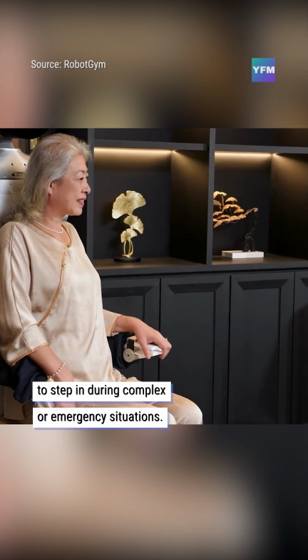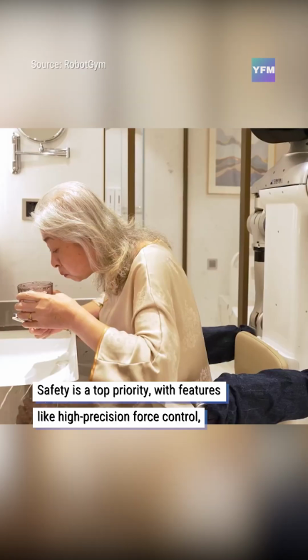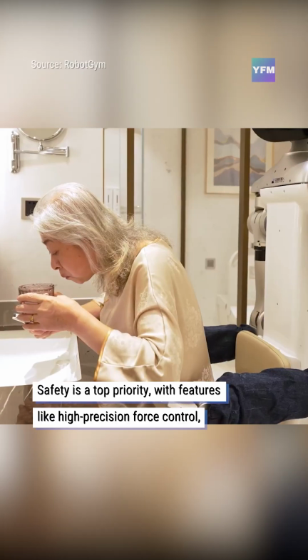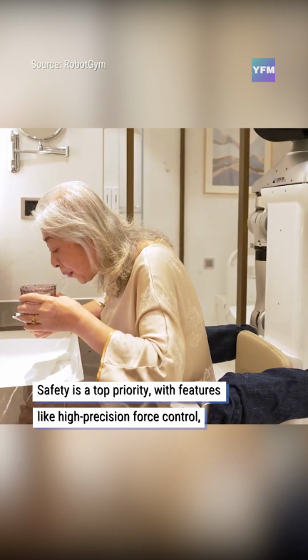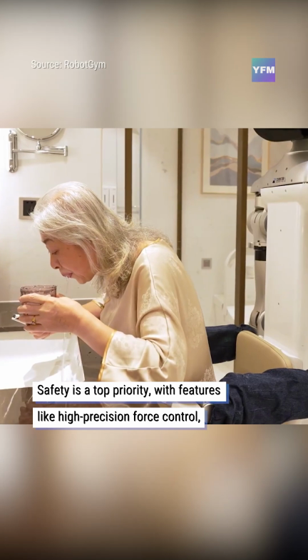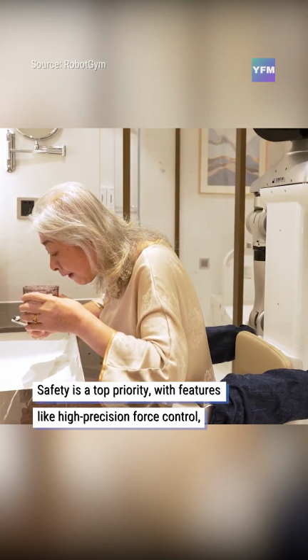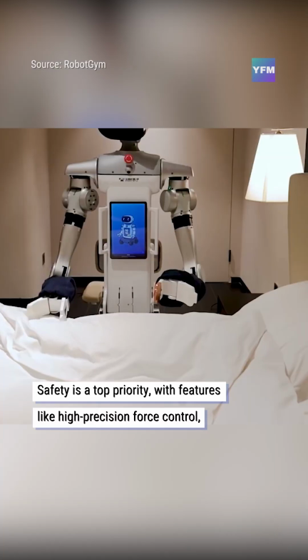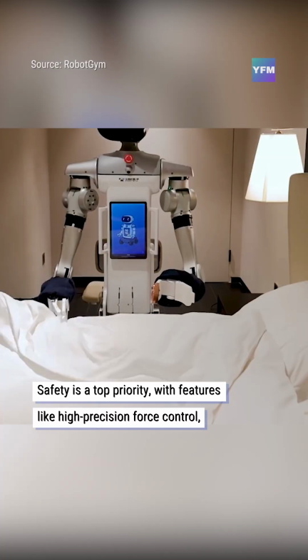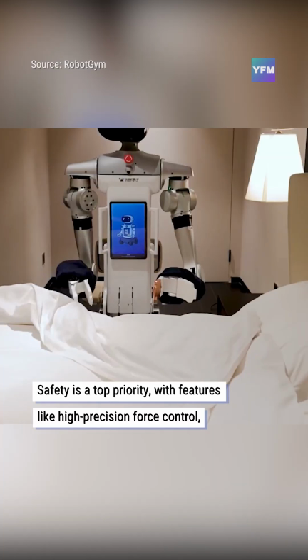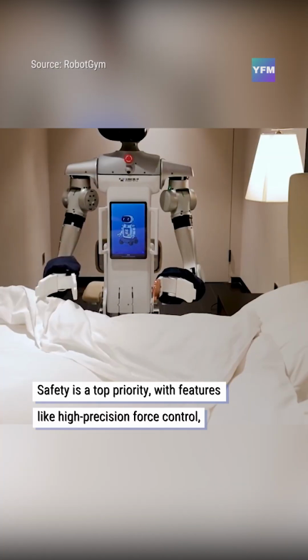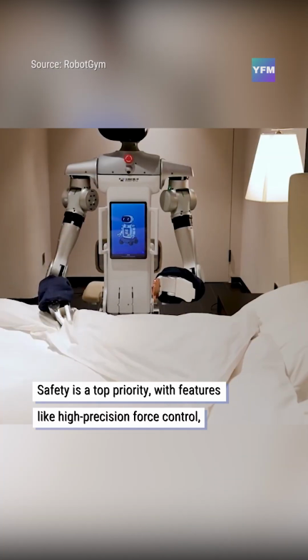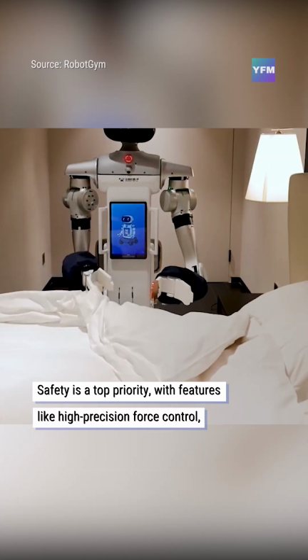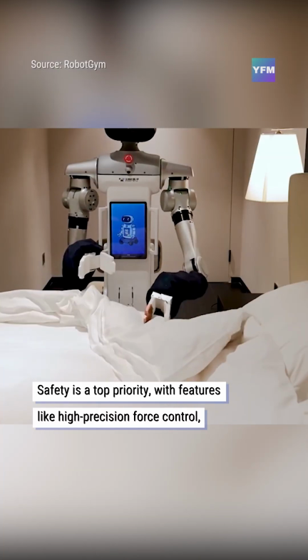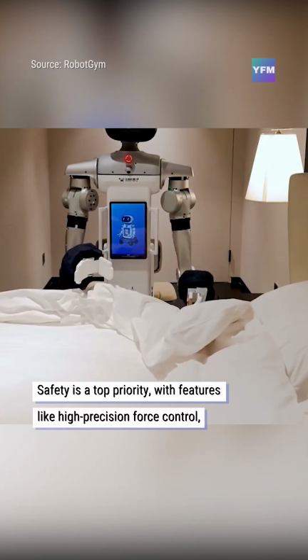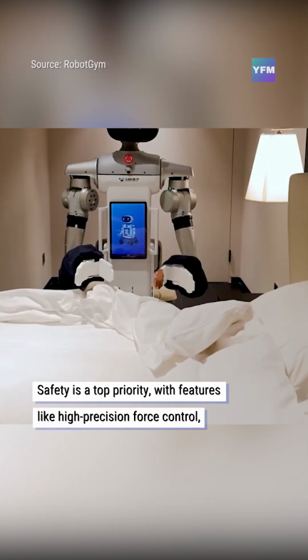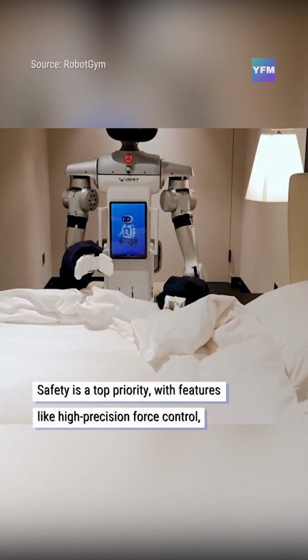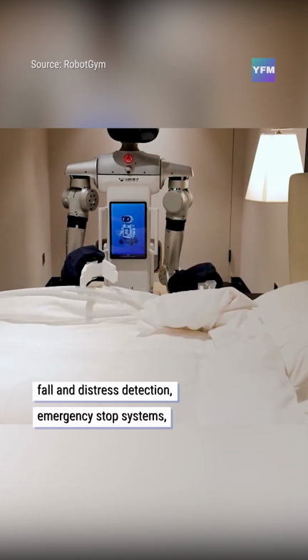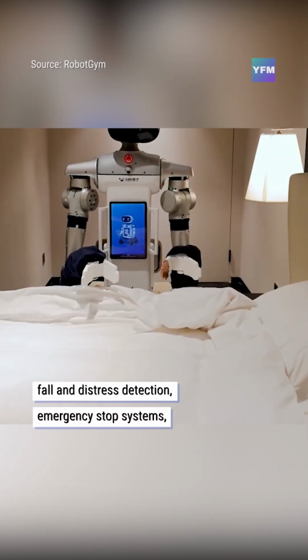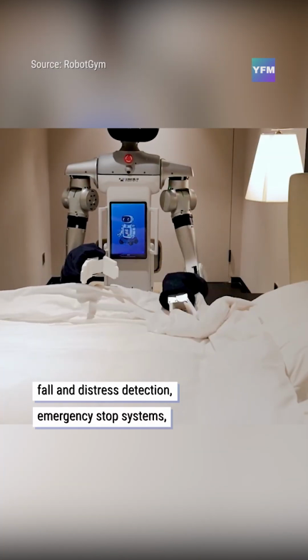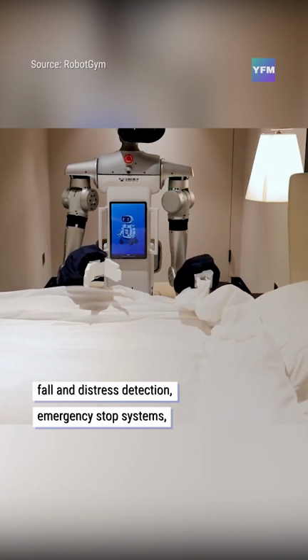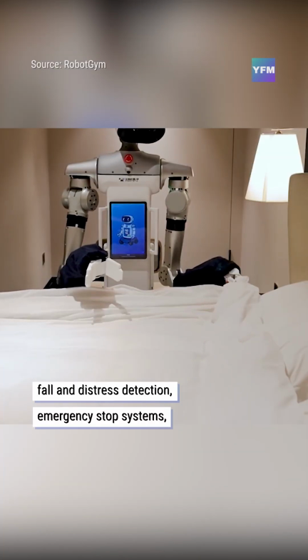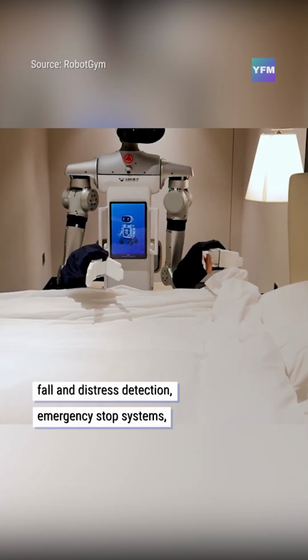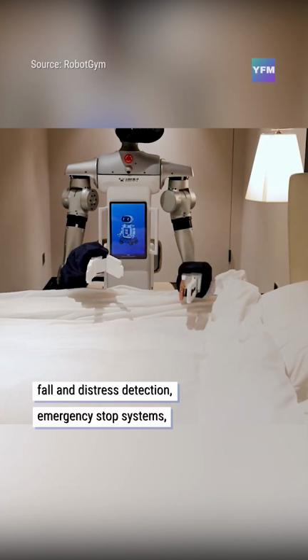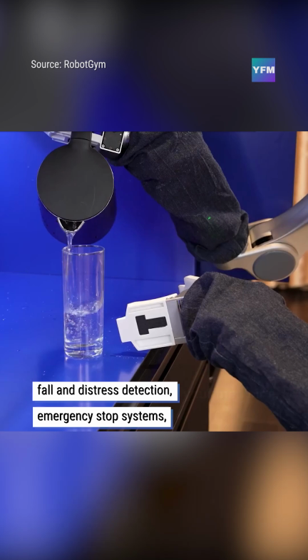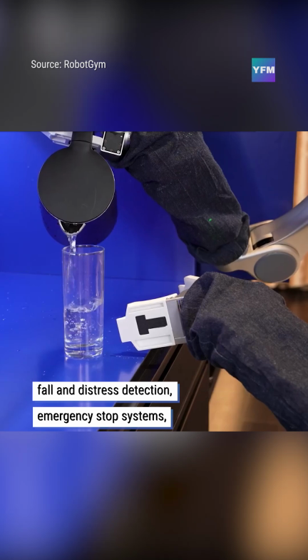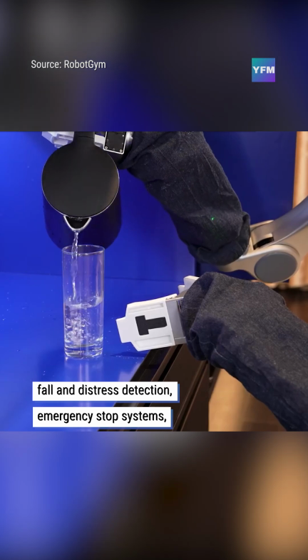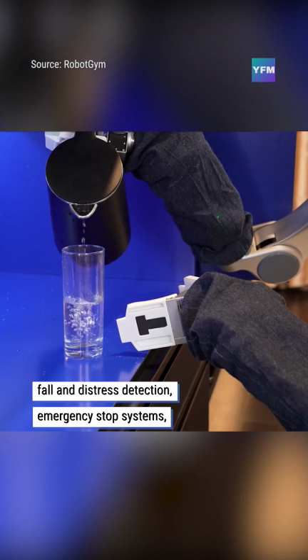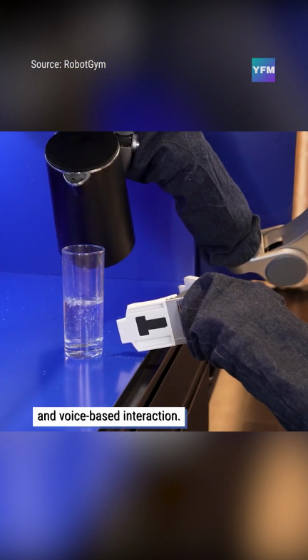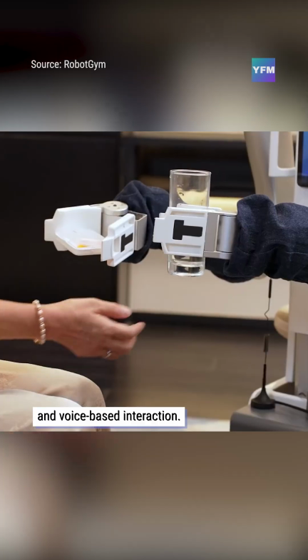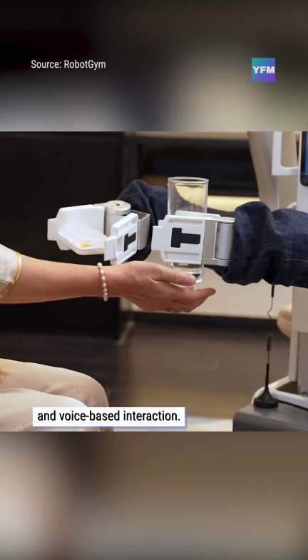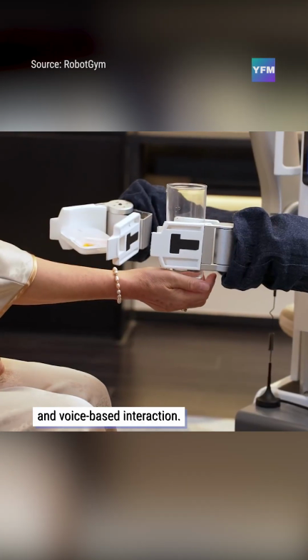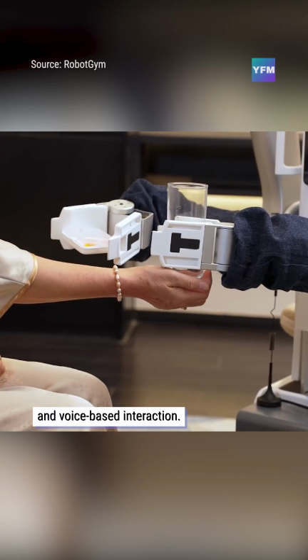Safety is a top priority, with features like high-precision force control, fall and distress detection, emergency stop systems, and voice-based interaction.